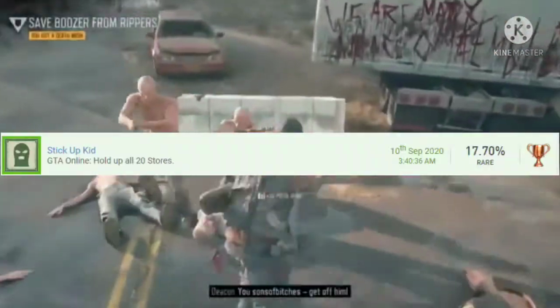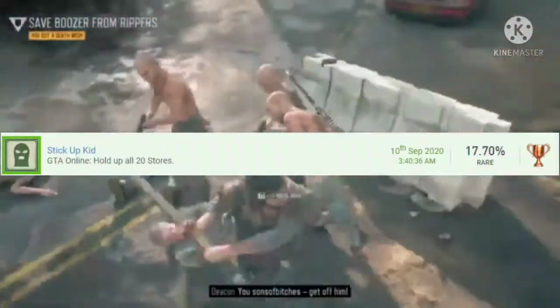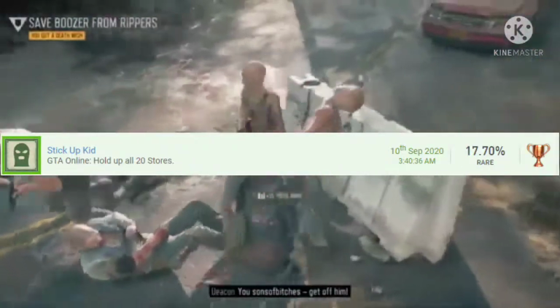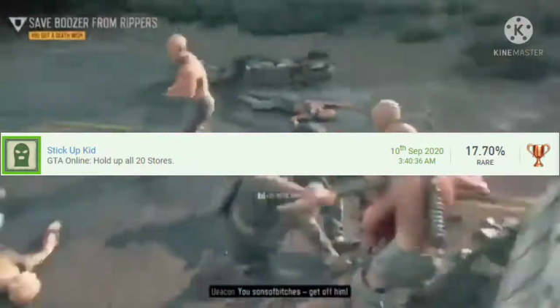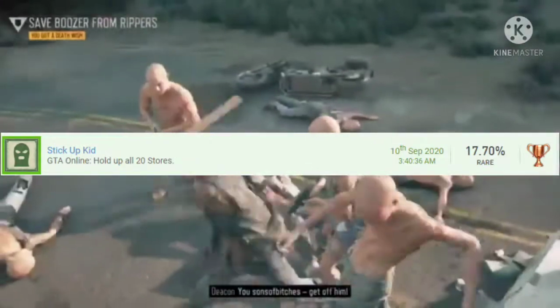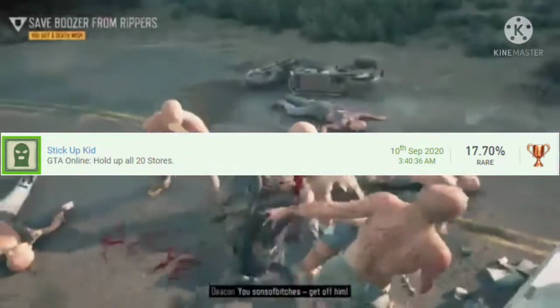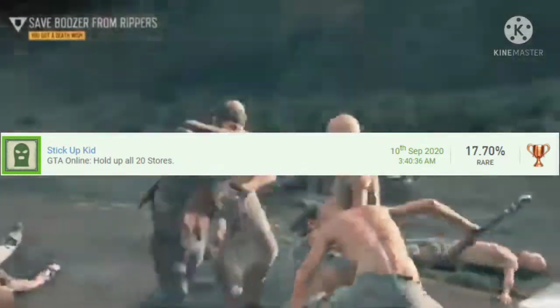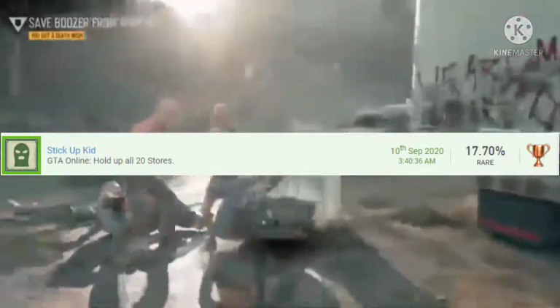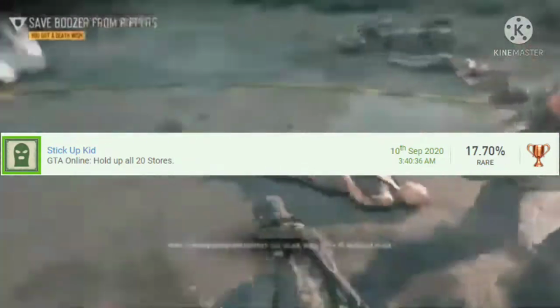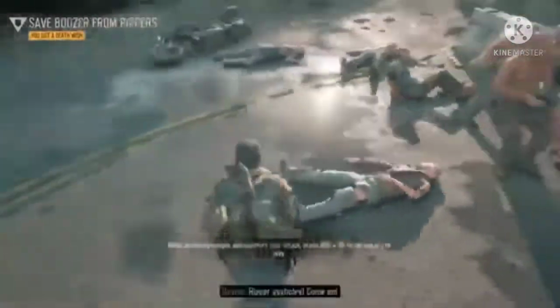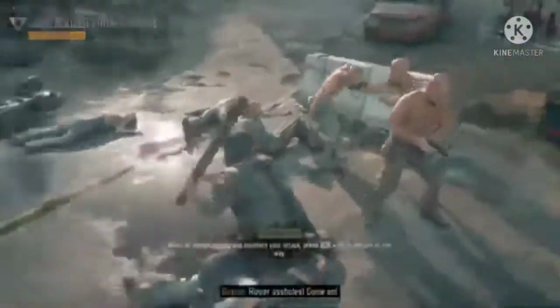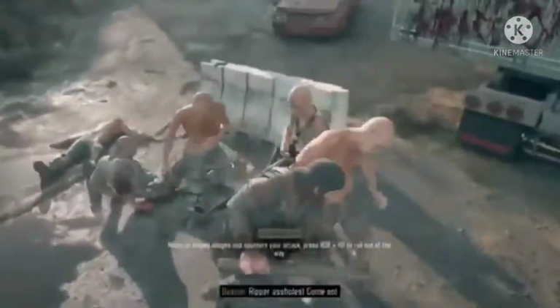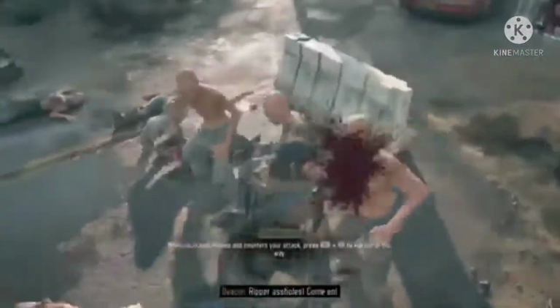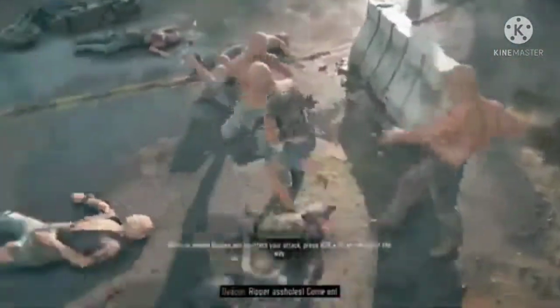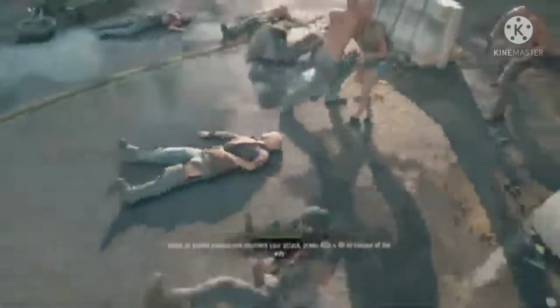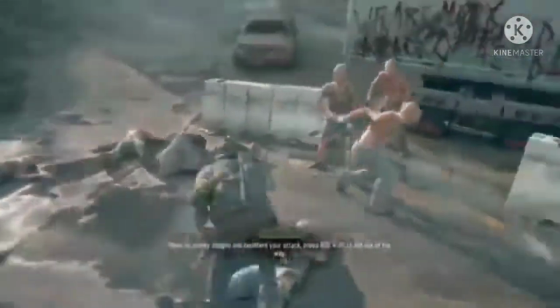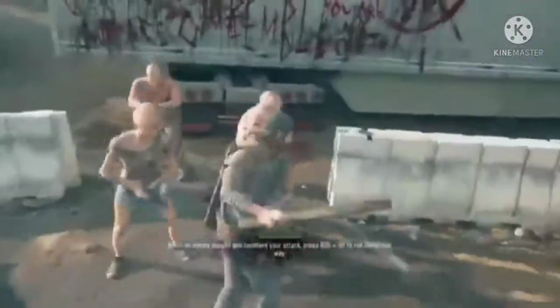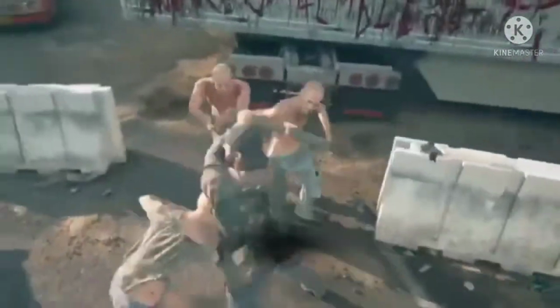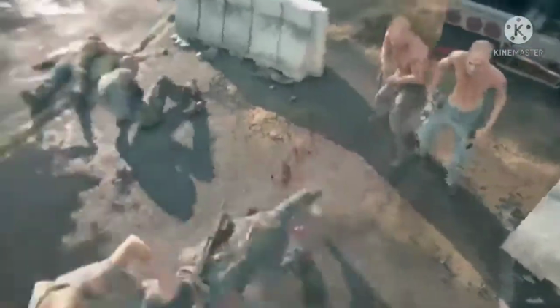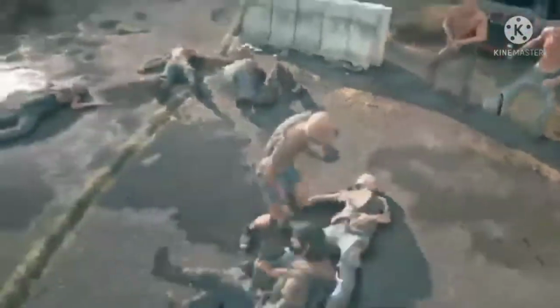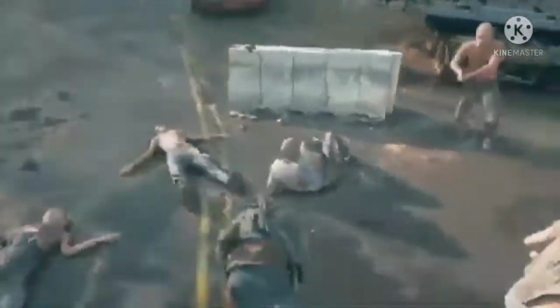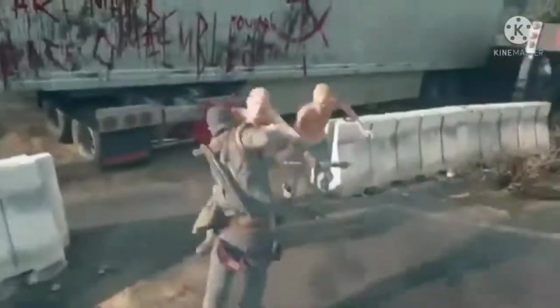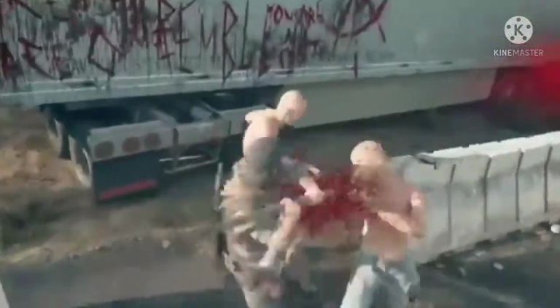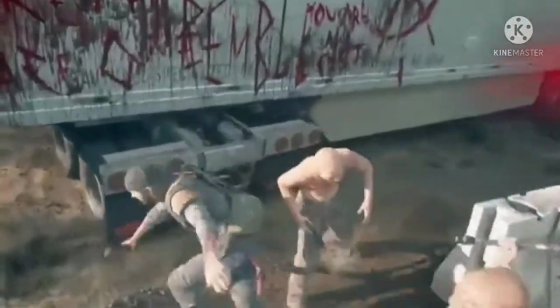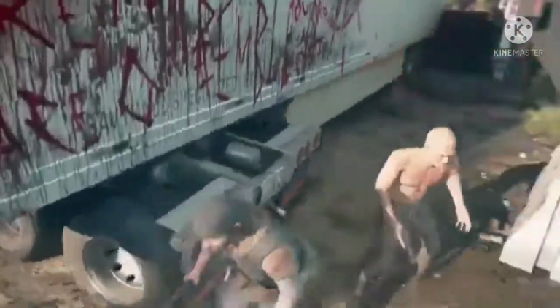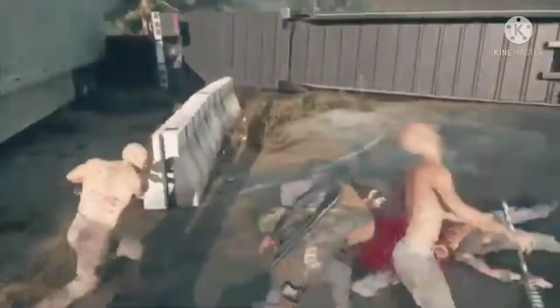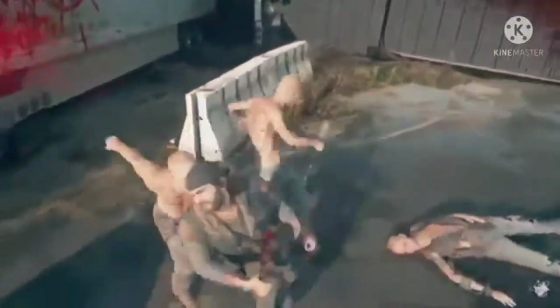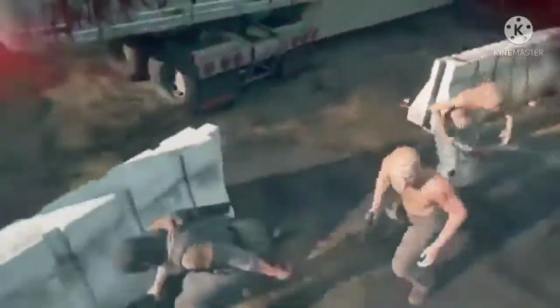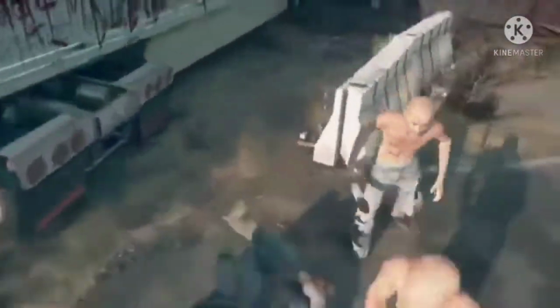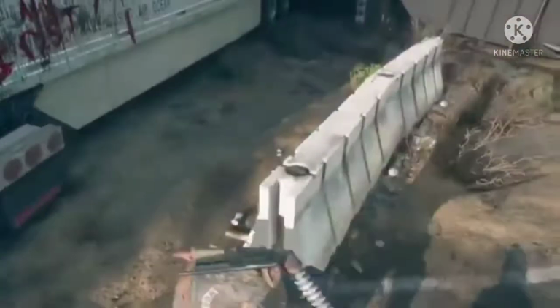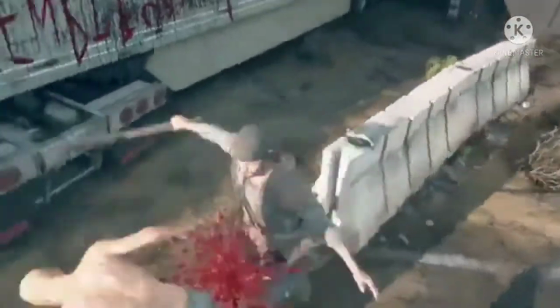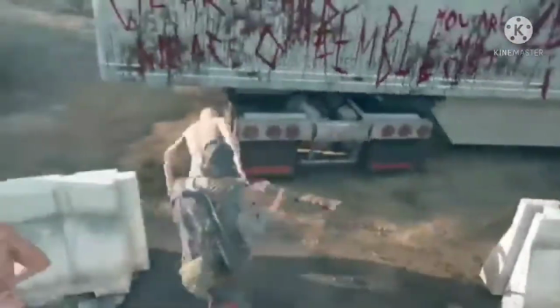Number 24 is Stick Up Kid: just rob every store on the map. This can take up to an hour depending on how fast you move between stores. It's not too bad of a trophy — I already had a few stores robbed so it didn't take too long, but it can take longer if you haven't started.